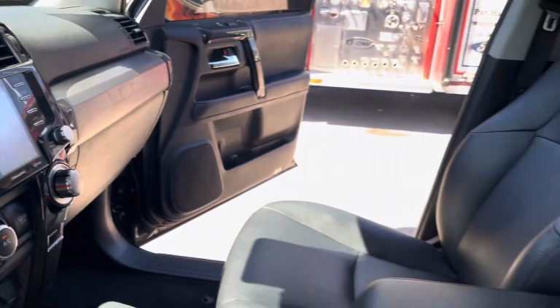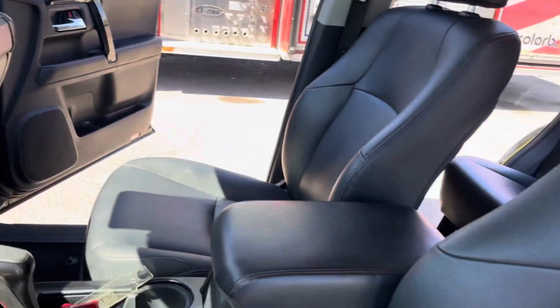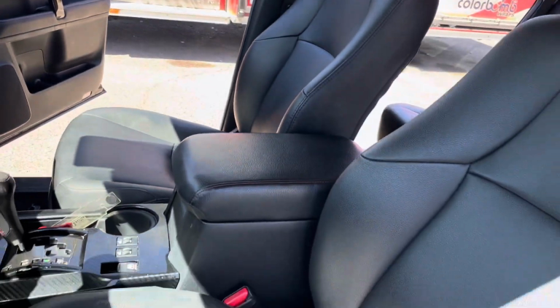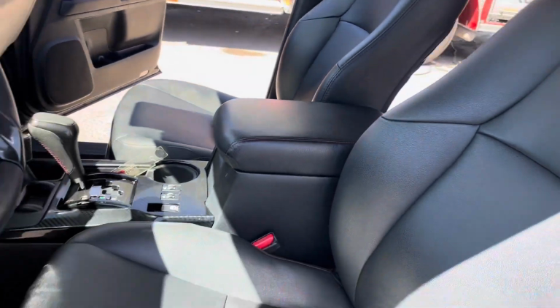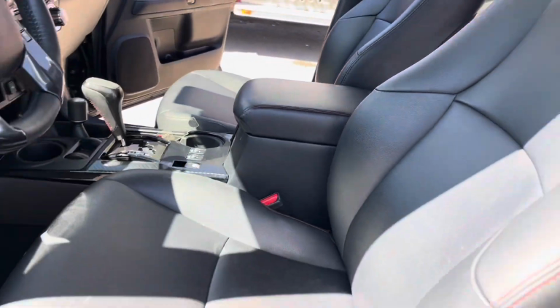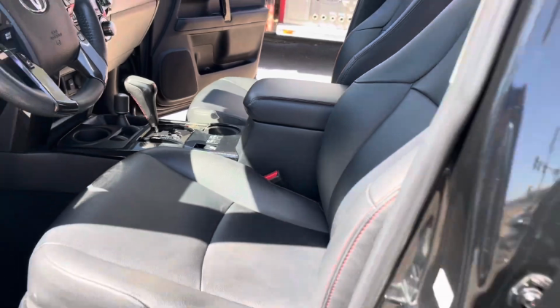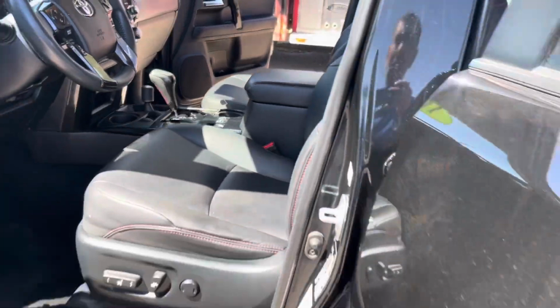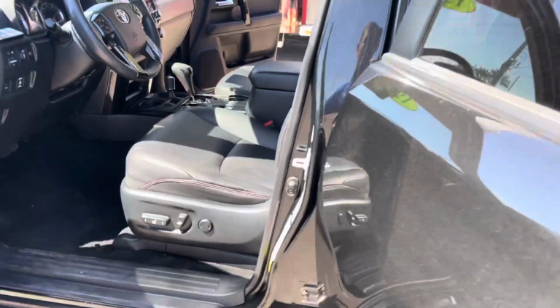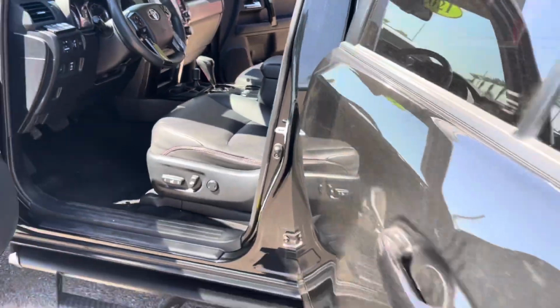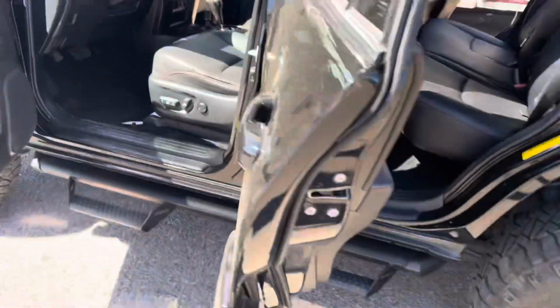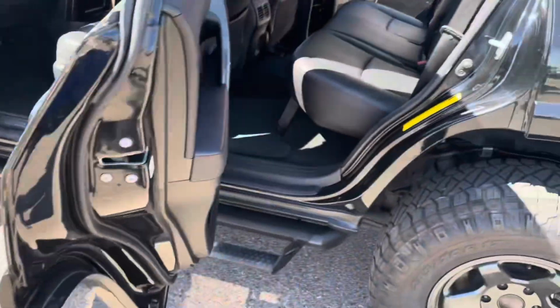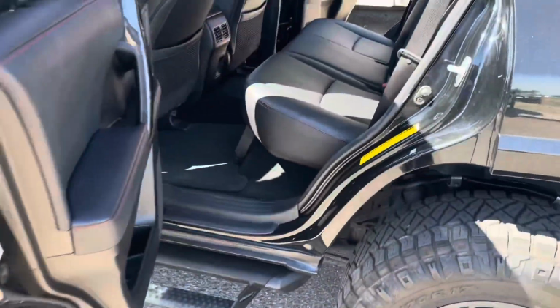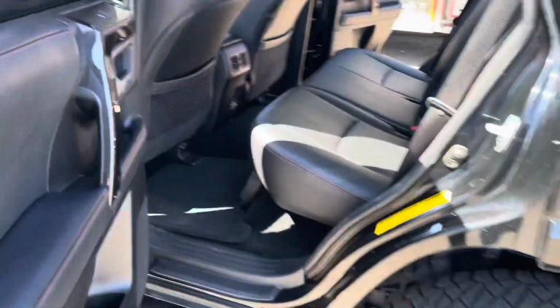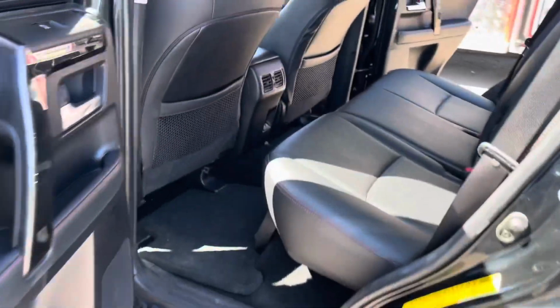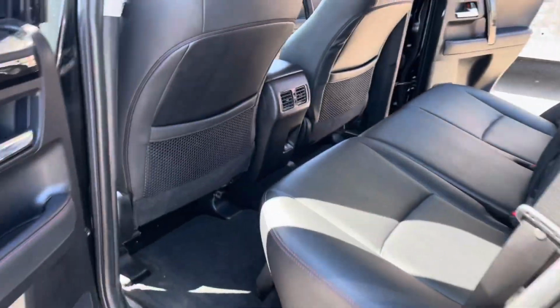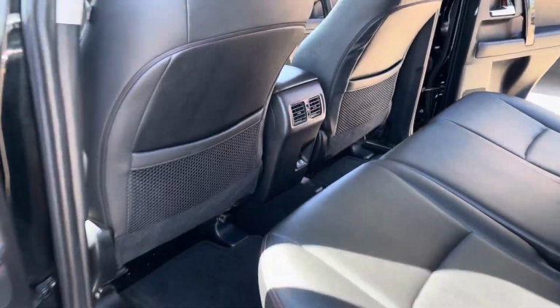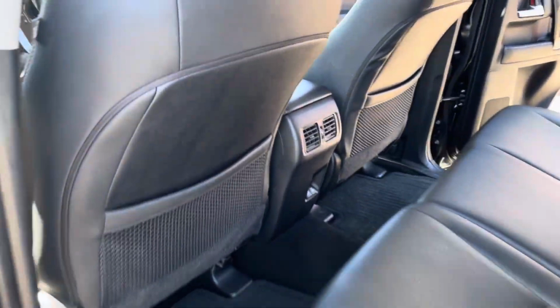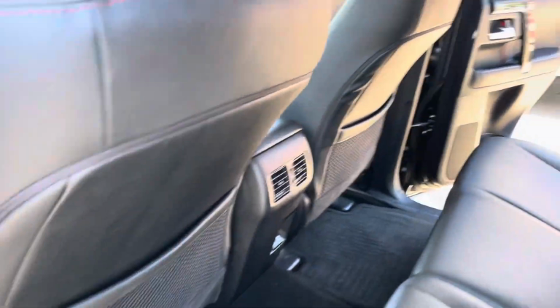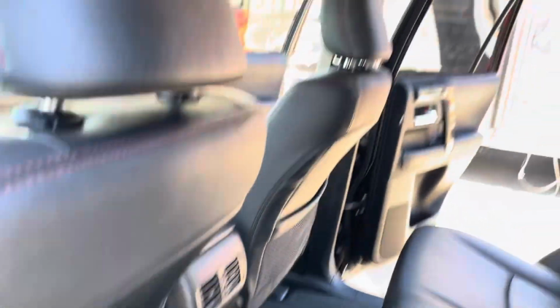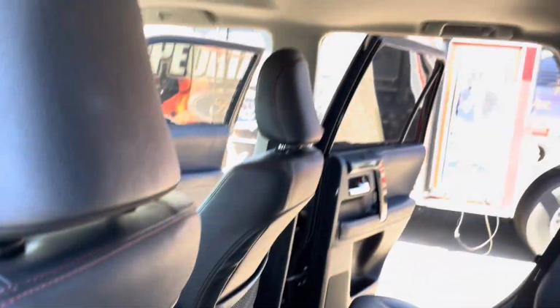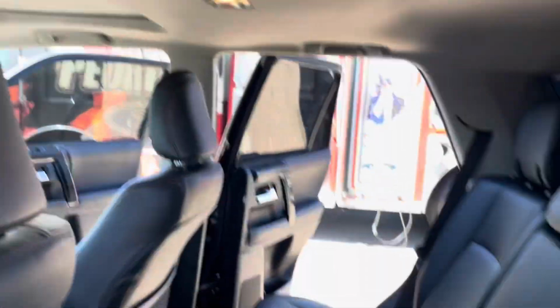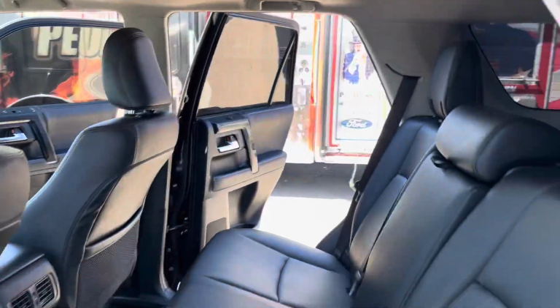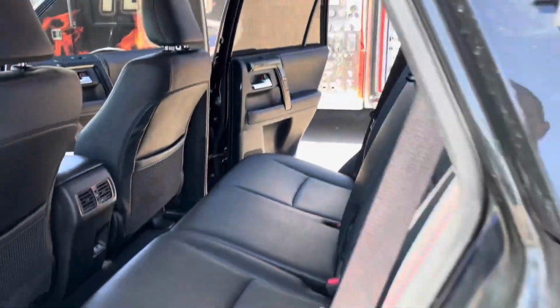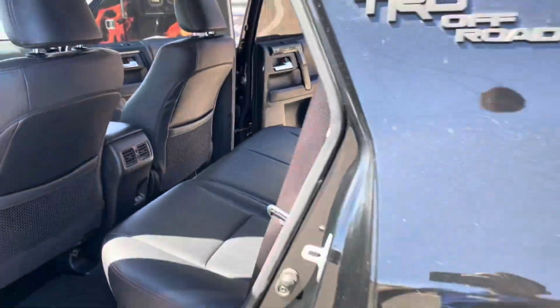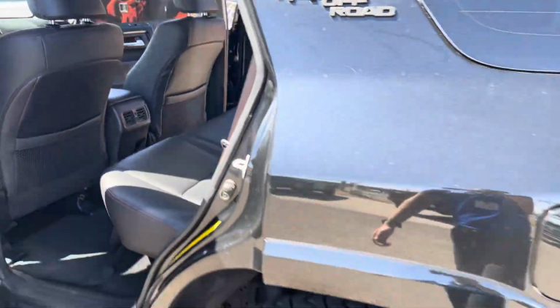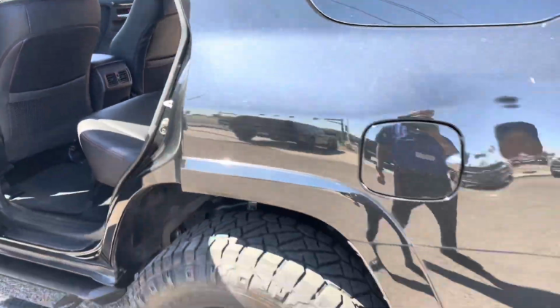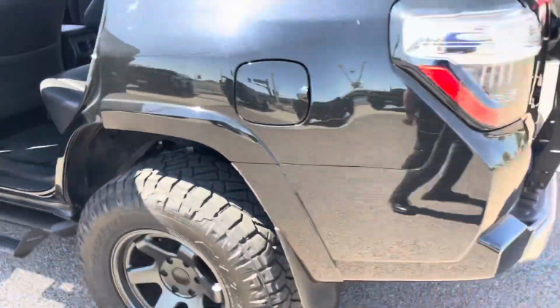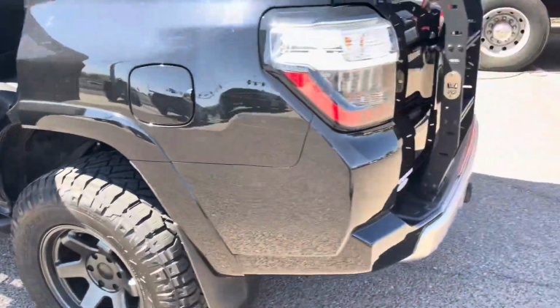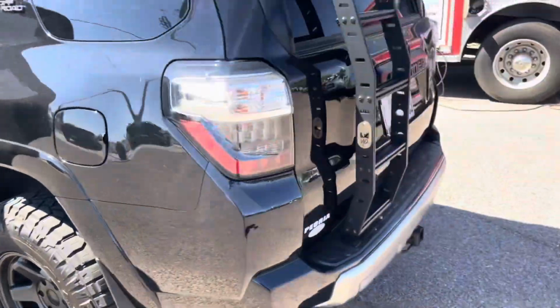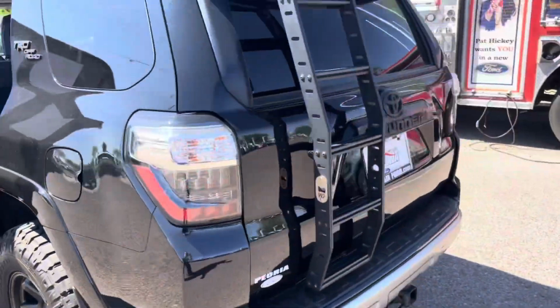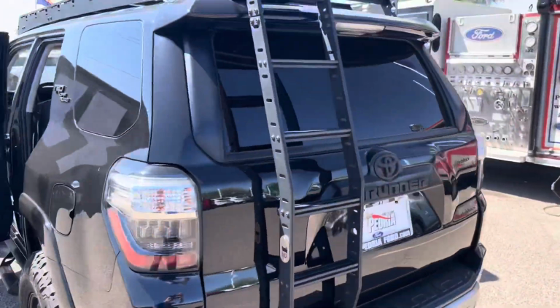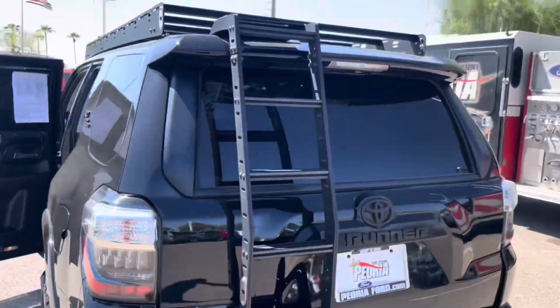This thing has 54,000 miles on it and it truly is a bad boy — it's a super nice vehicle. Like I said, it's a quick run around so you can check it out.